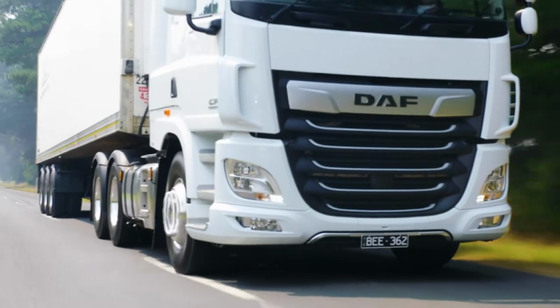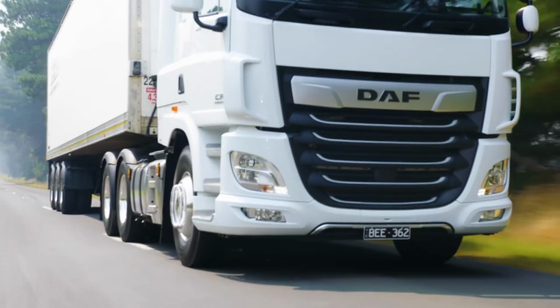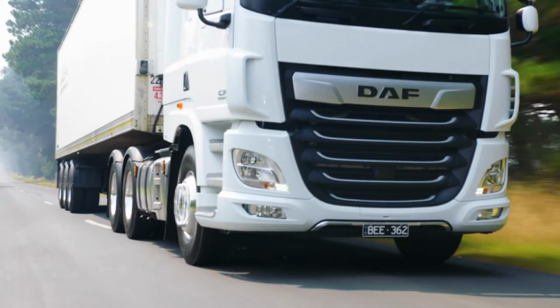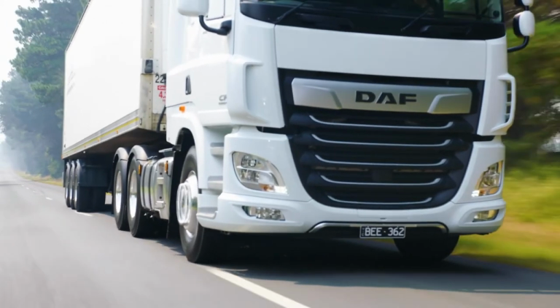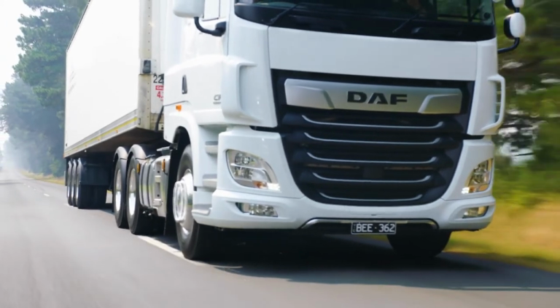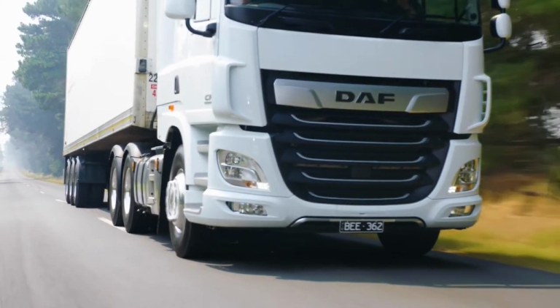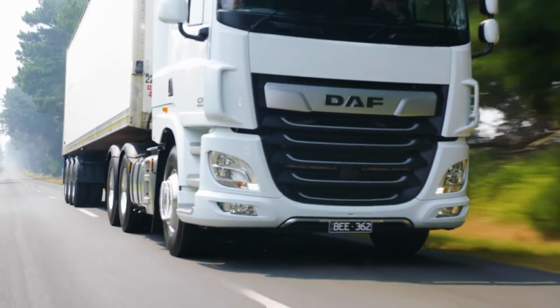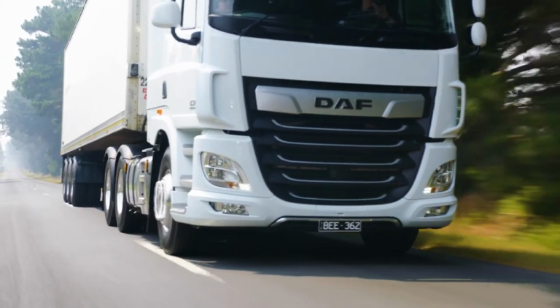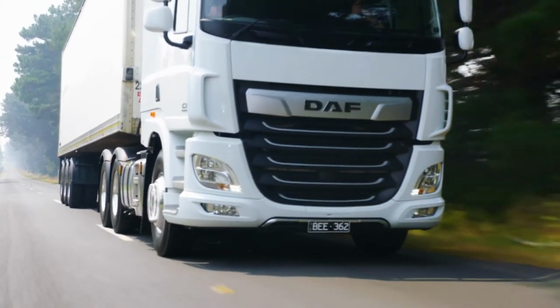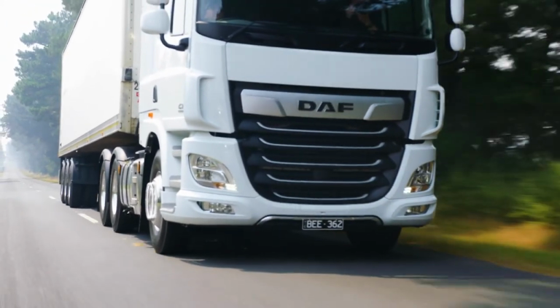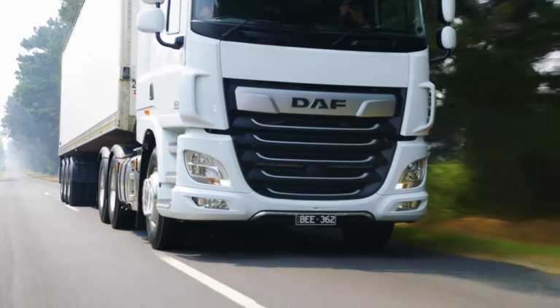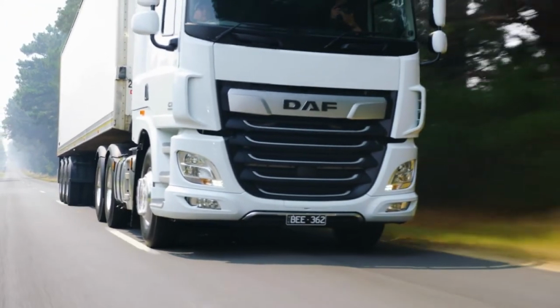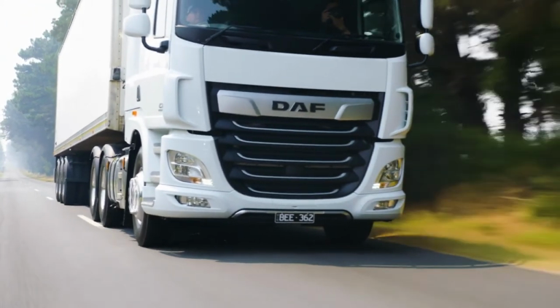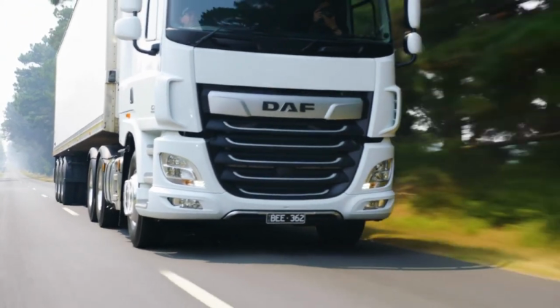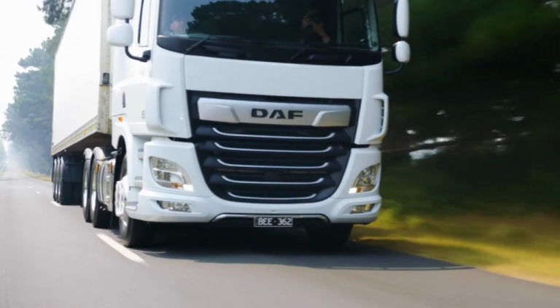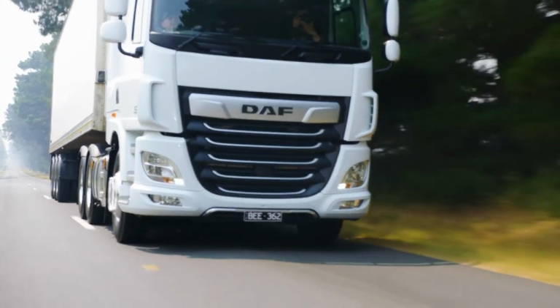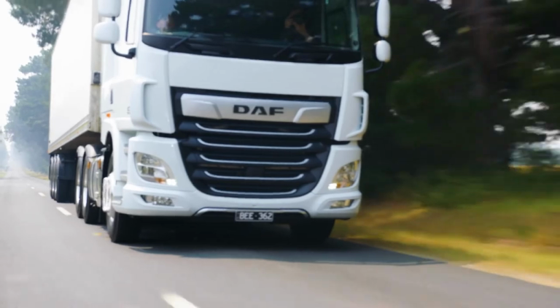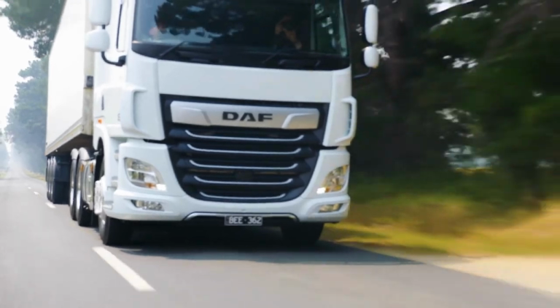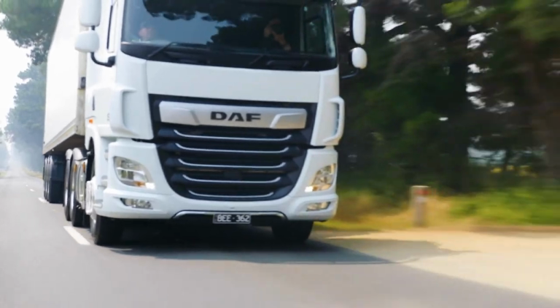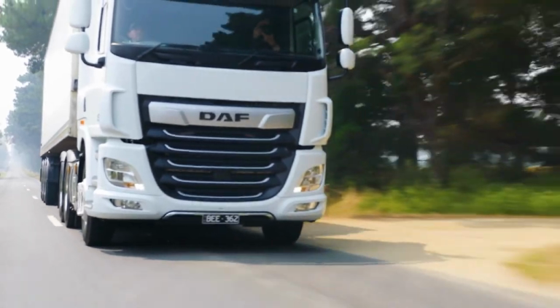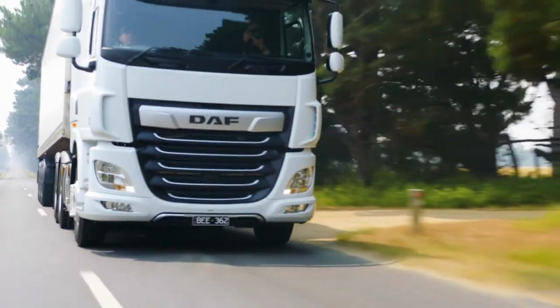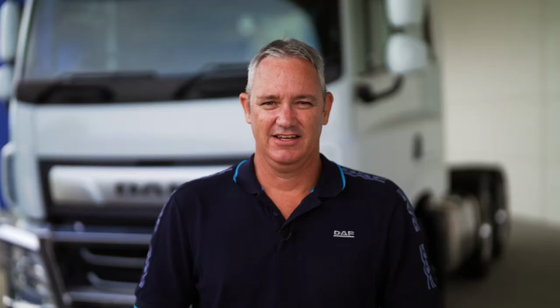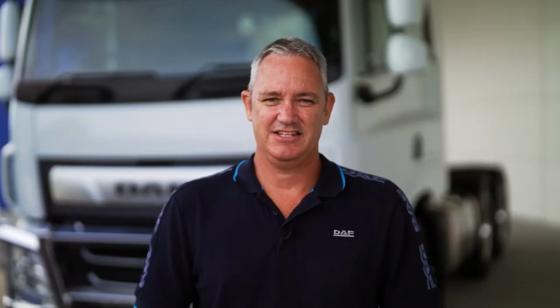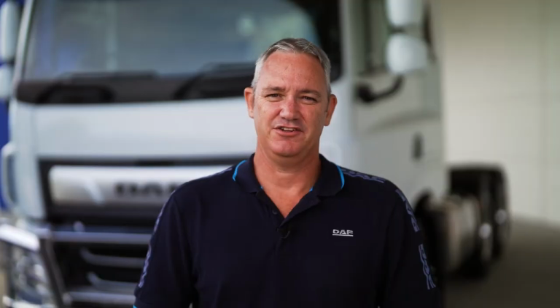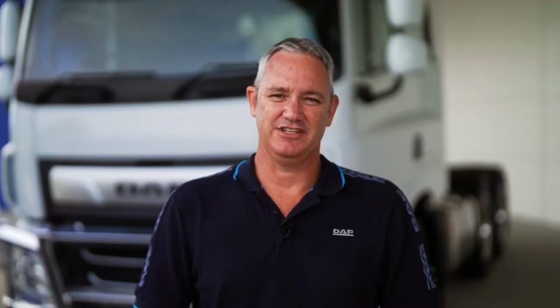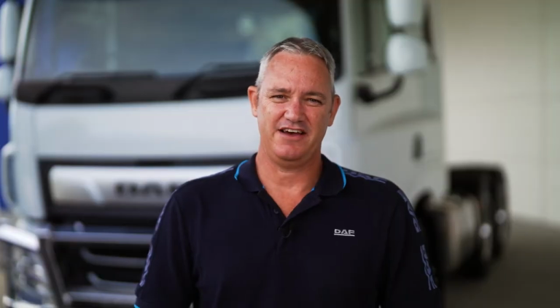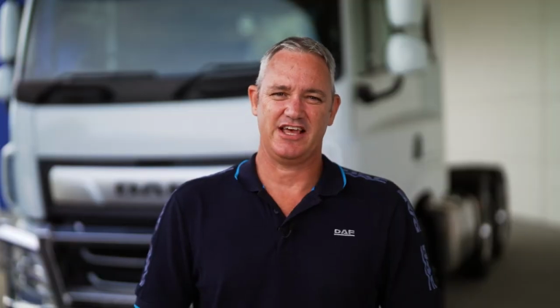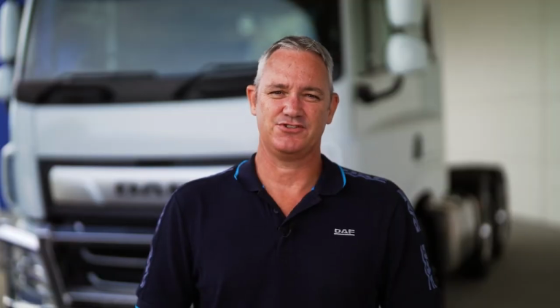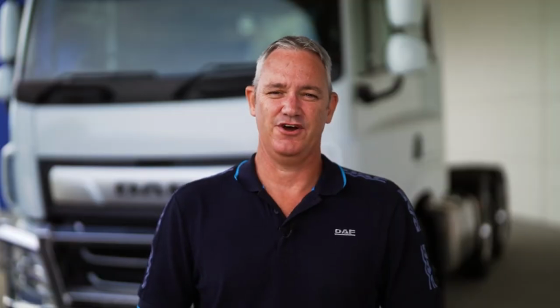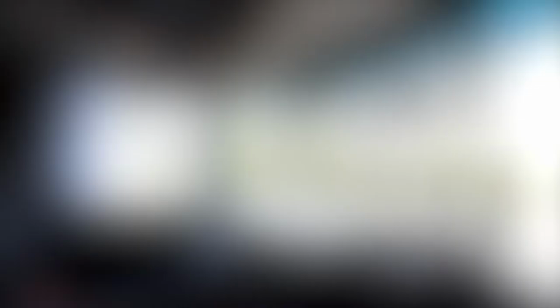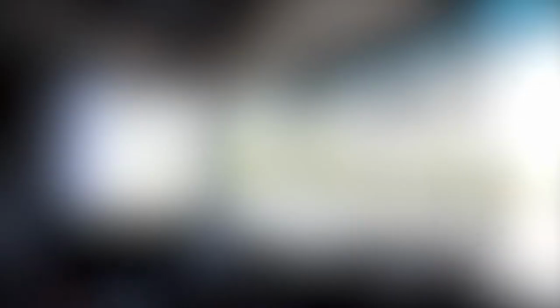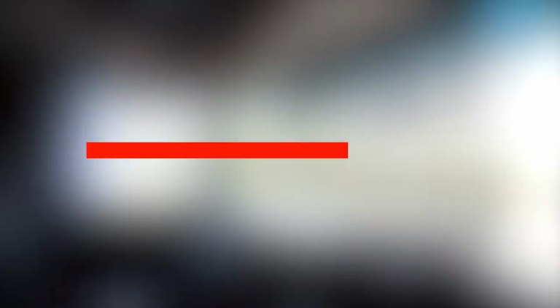Welcome to YourDAF Driver Training, where we'll be stepping through some of the key features and benefits of the new Euro 6 DAF truck. Let's have a look at the DAF's Axle Load Monitoring System.